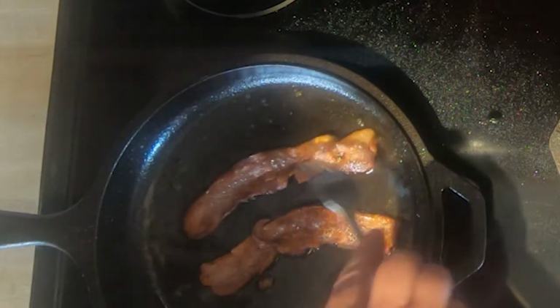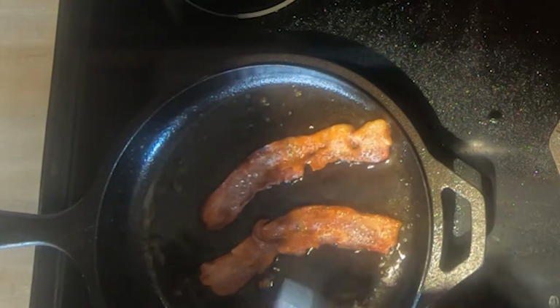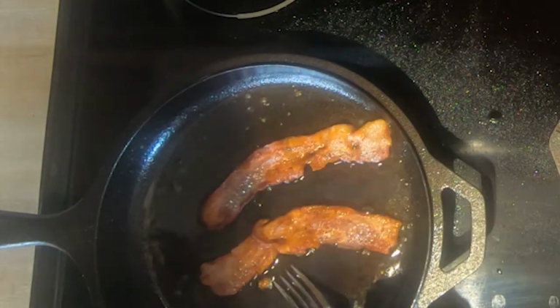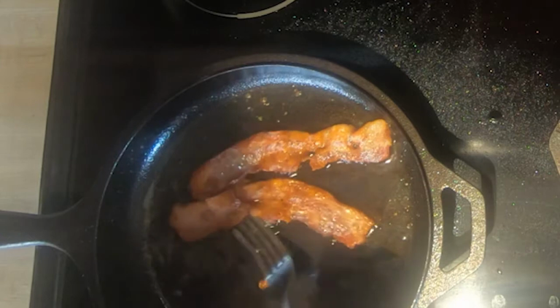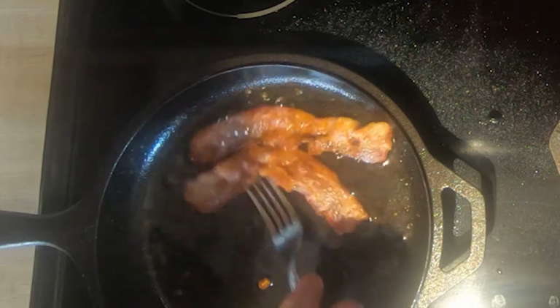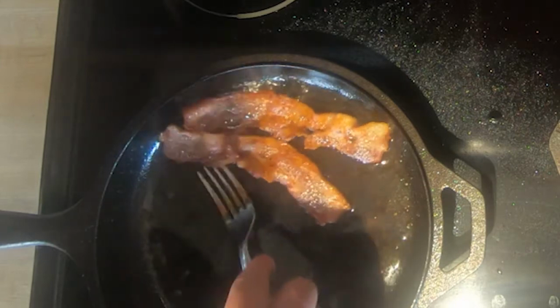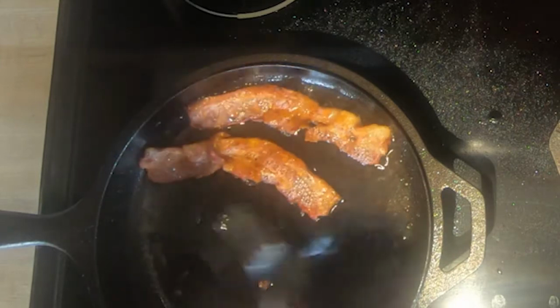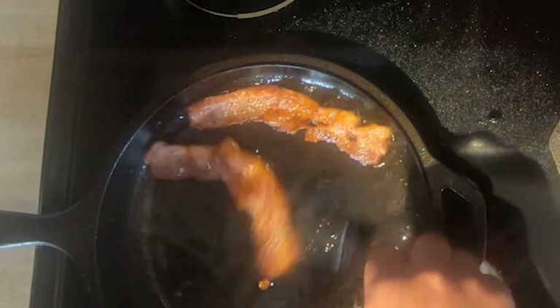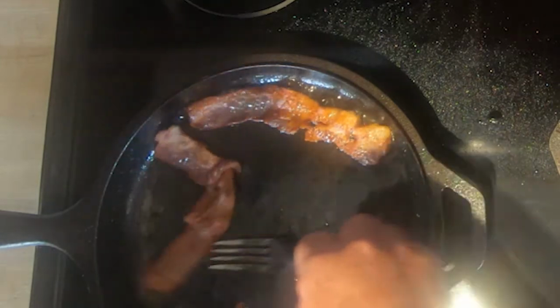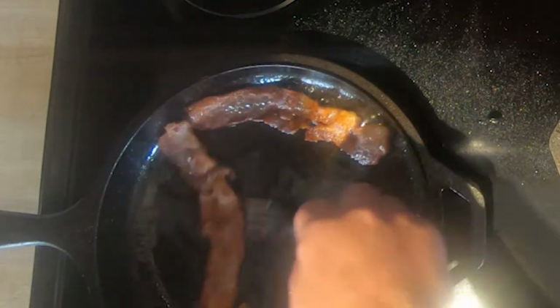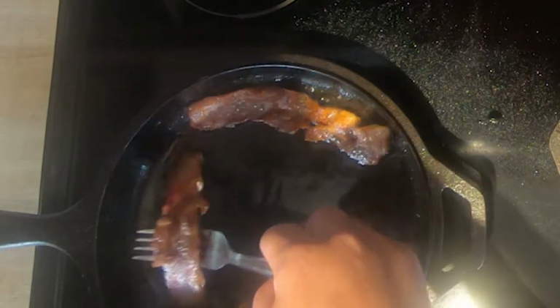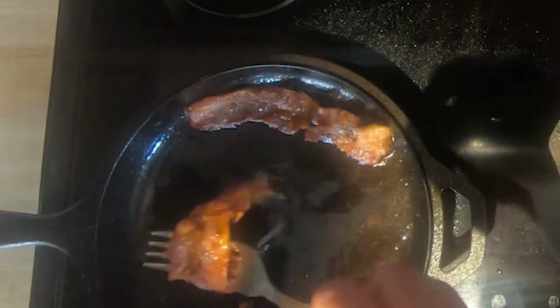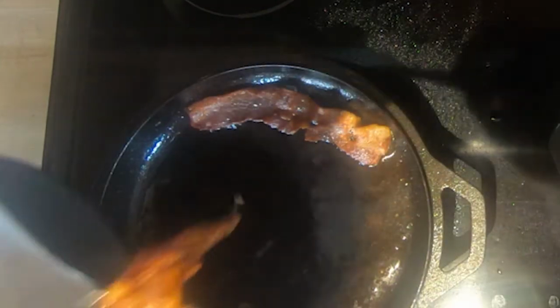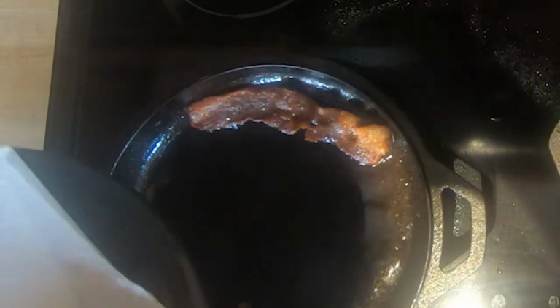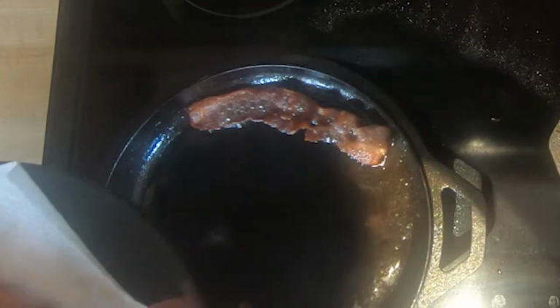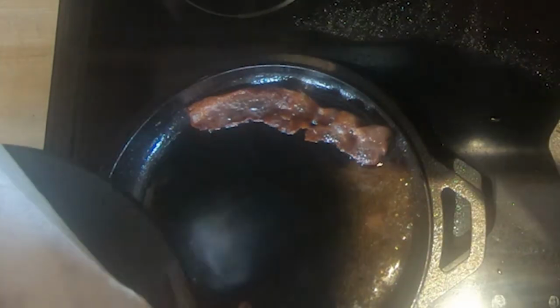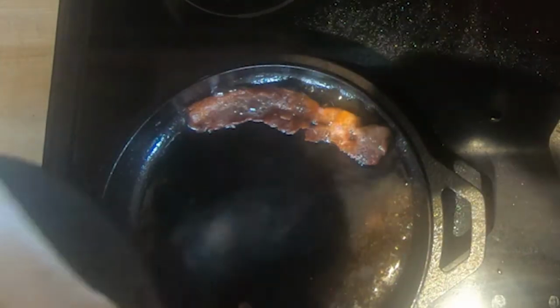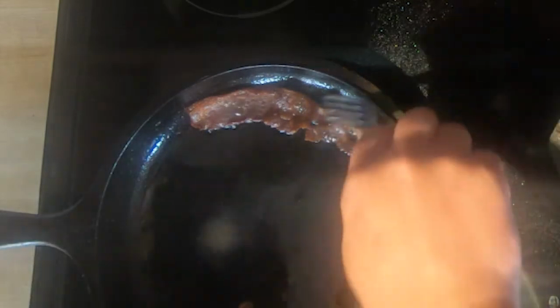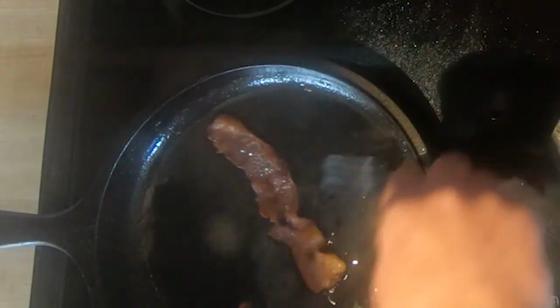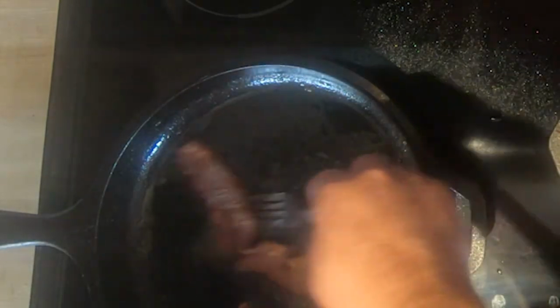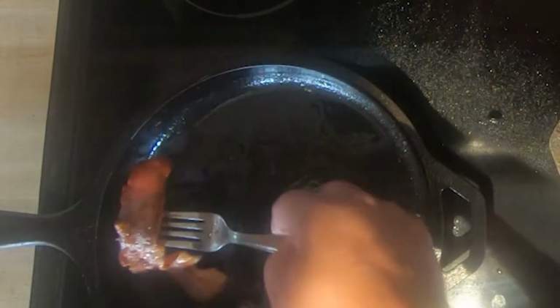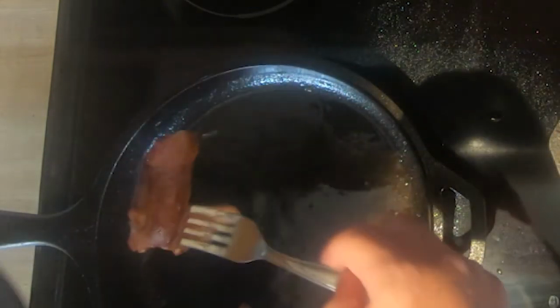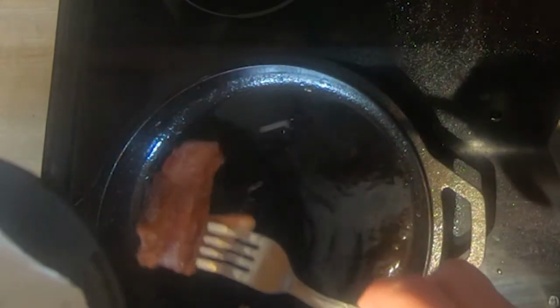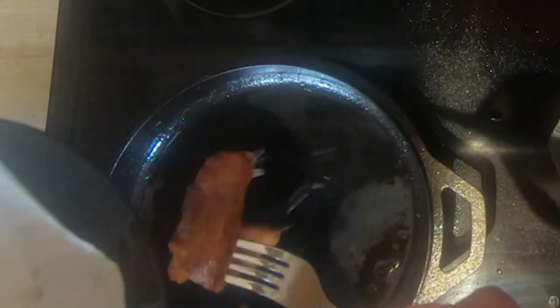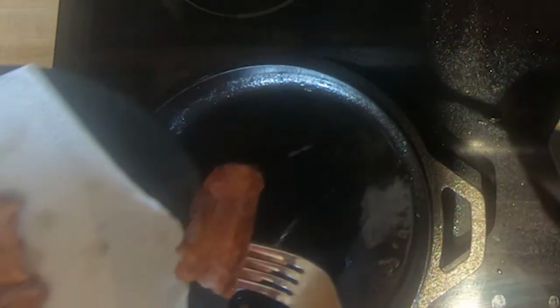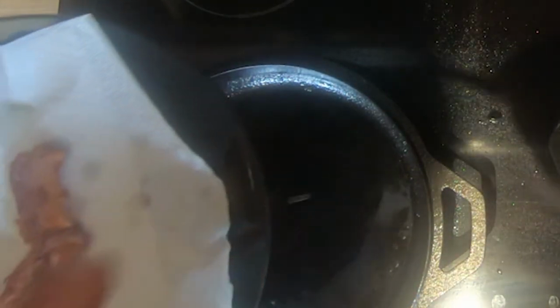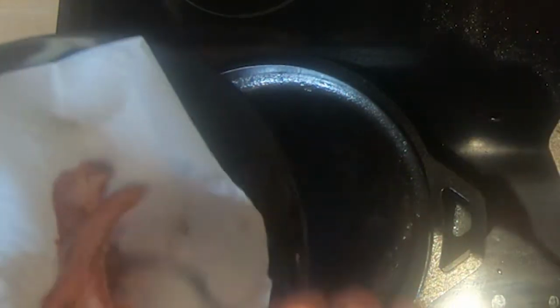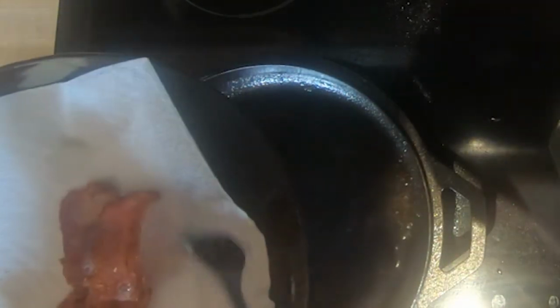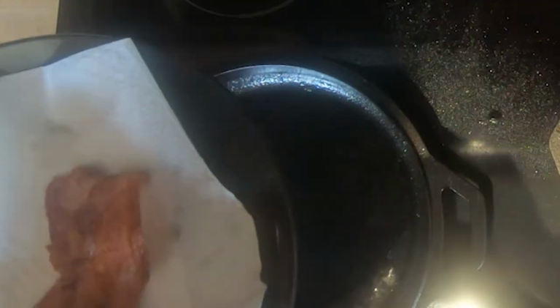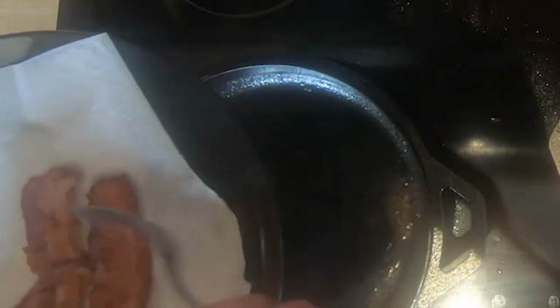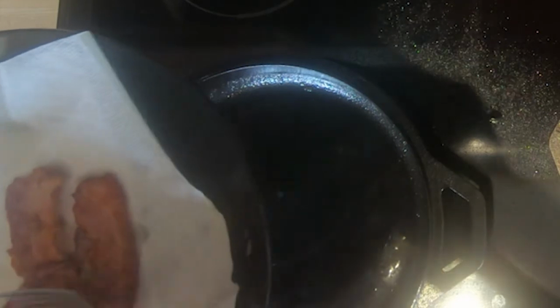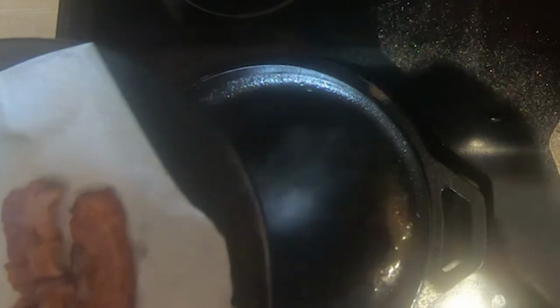Now we're going to go ahead and take that out, just going to put it on this towel here to soak up some of the grease. Smells beautiful.